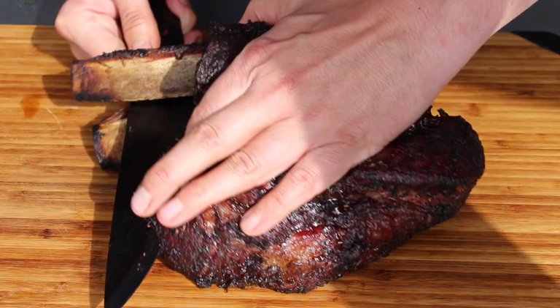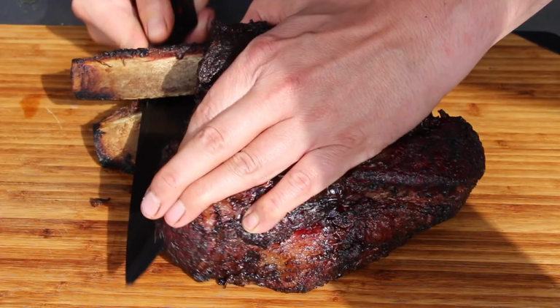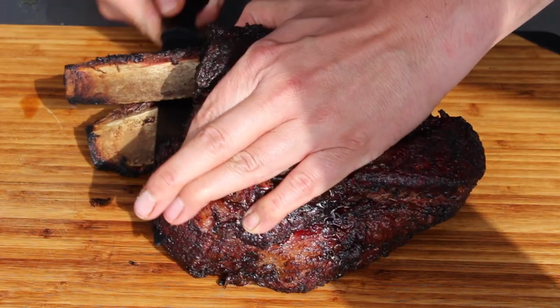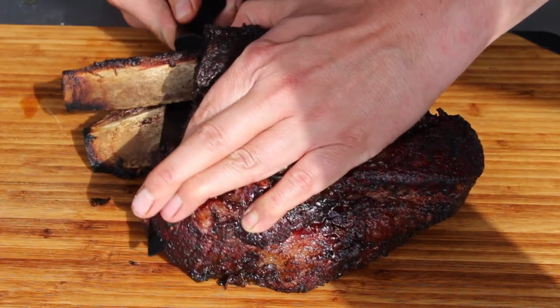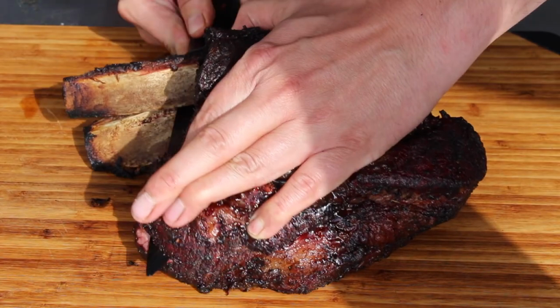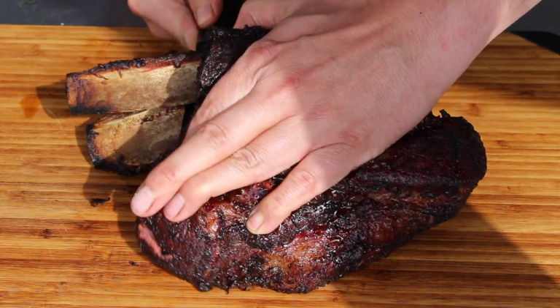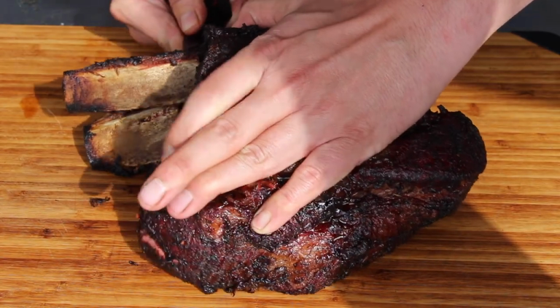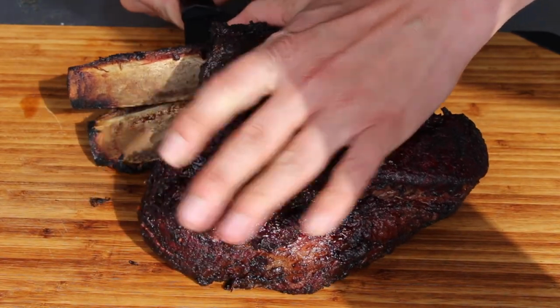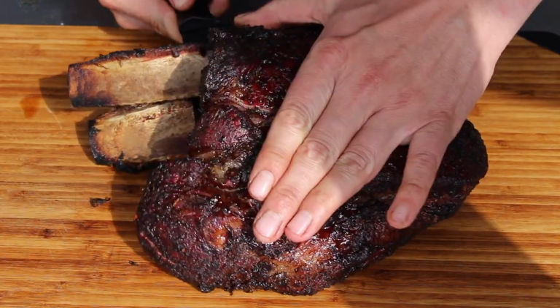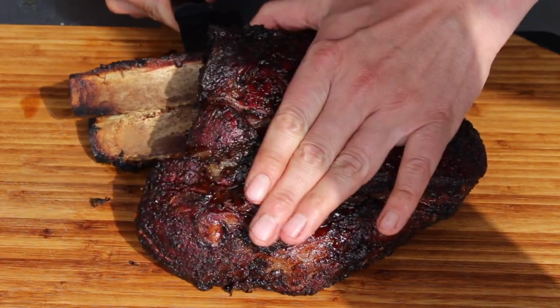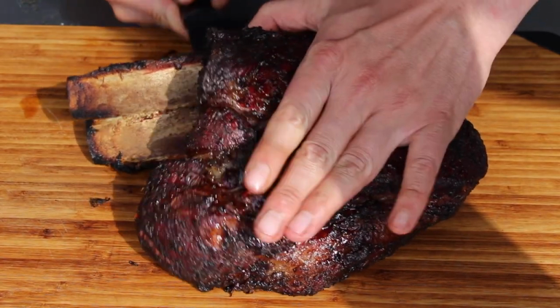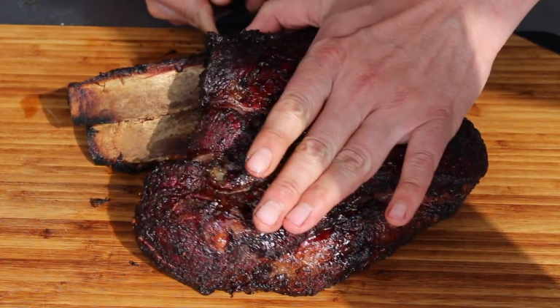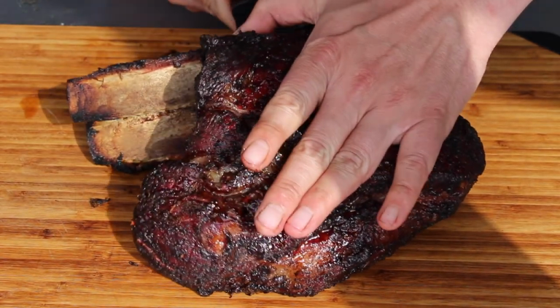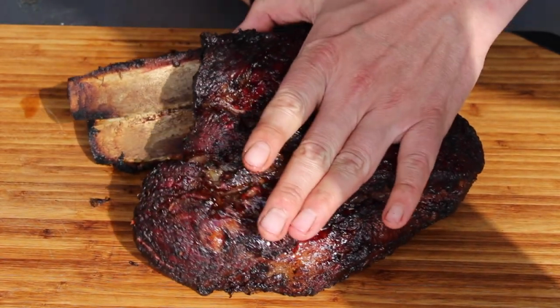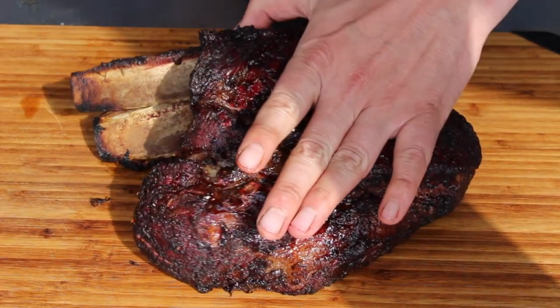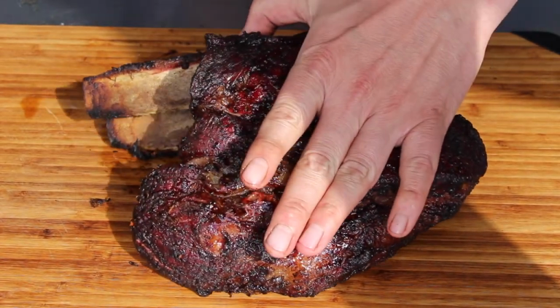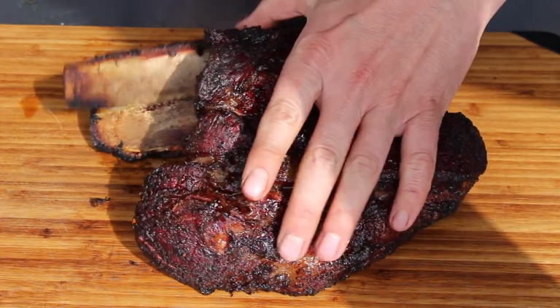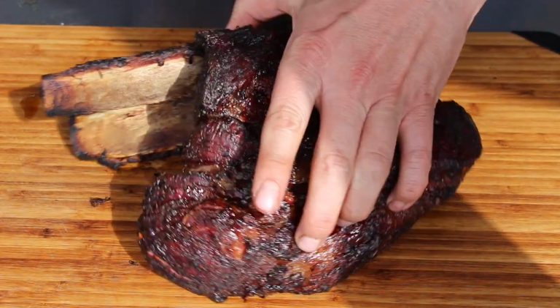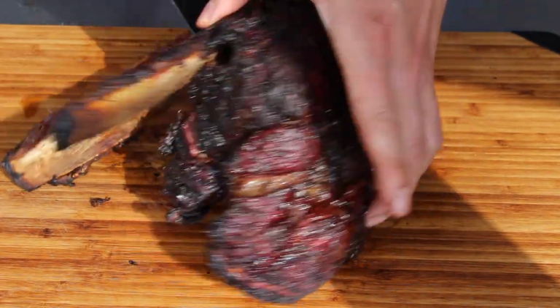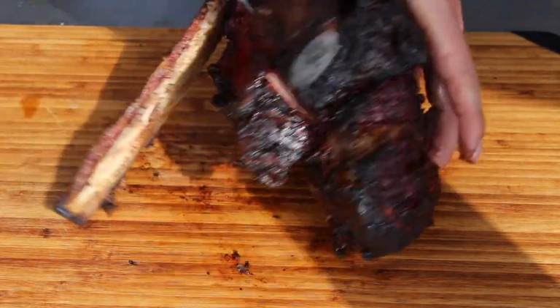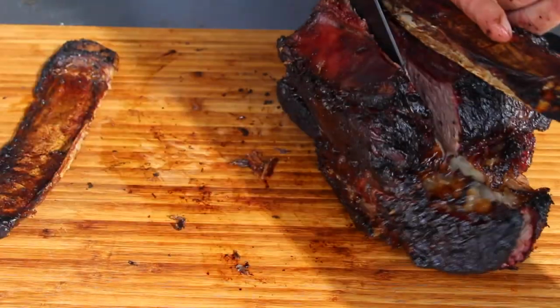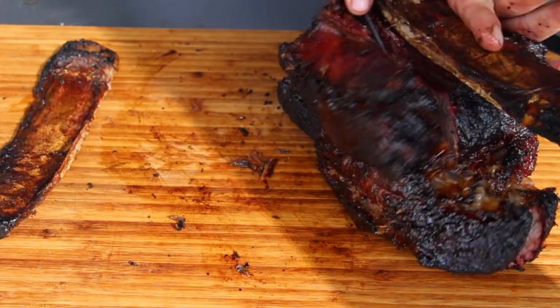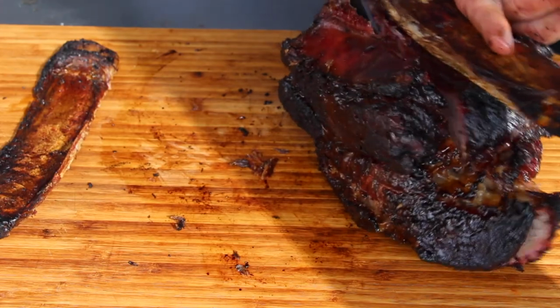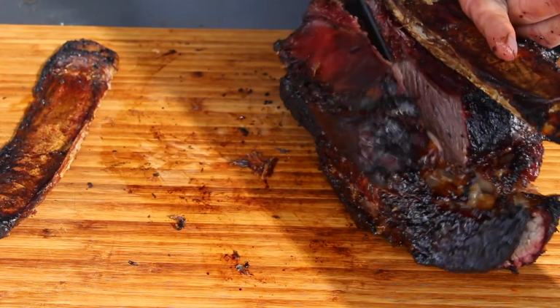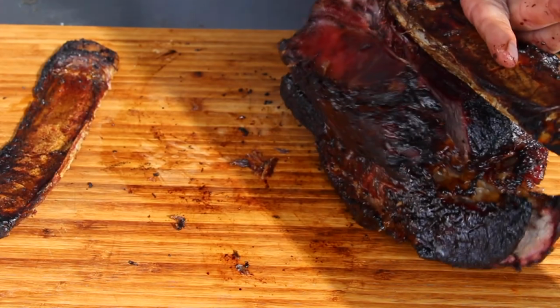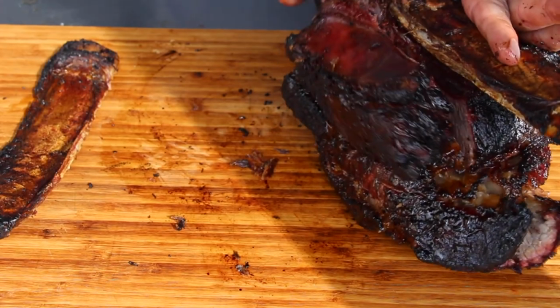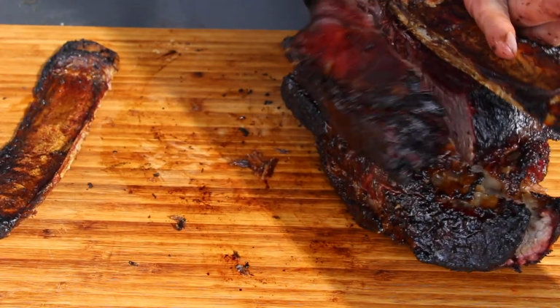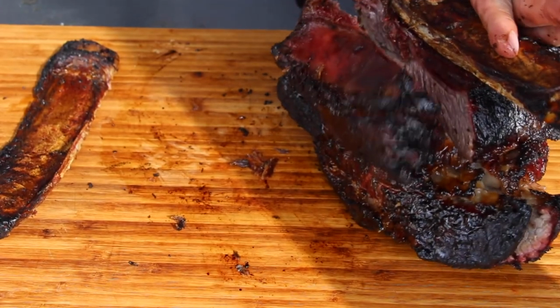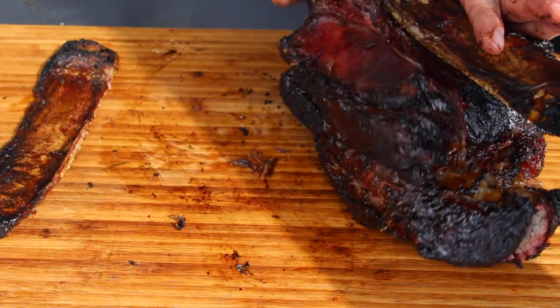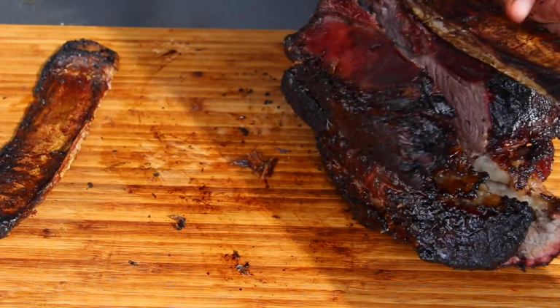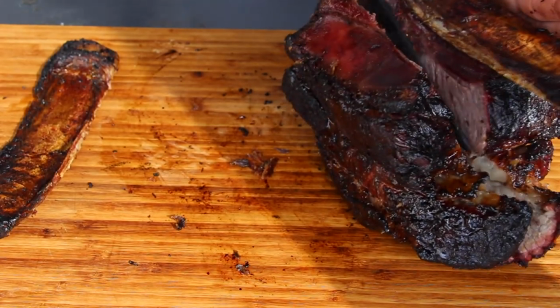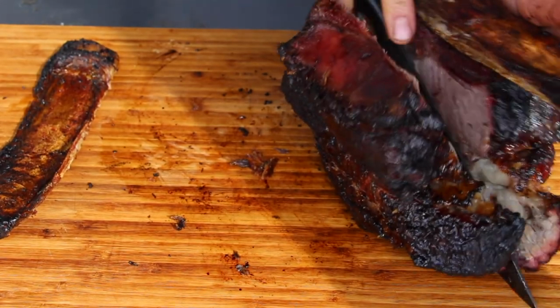It's still looking really, really juicy. Now we take a sharp knife and cut between those bones — the bones will fall off easily.